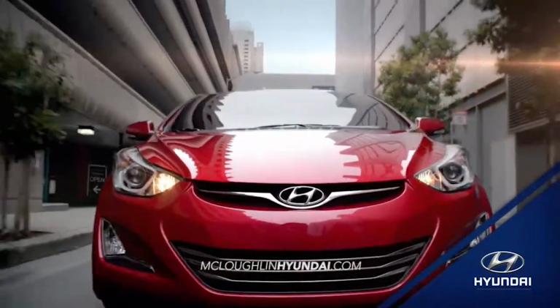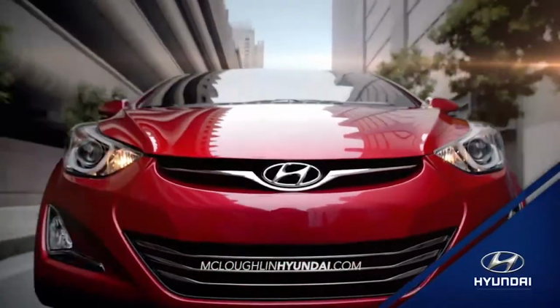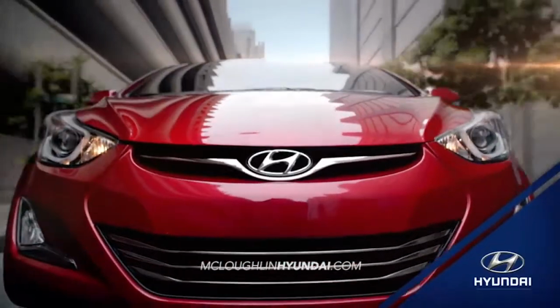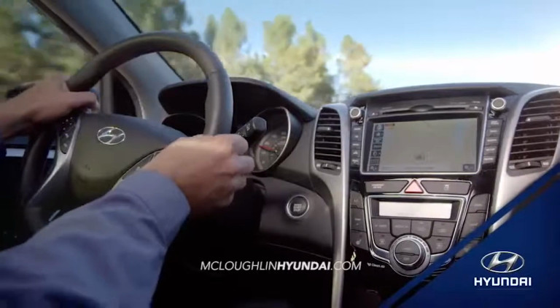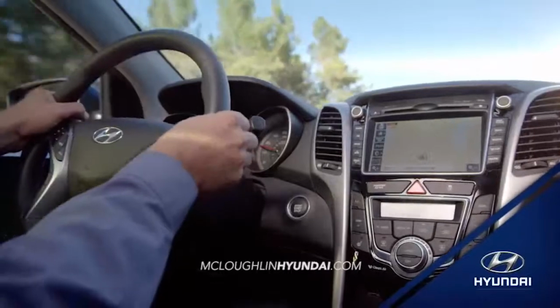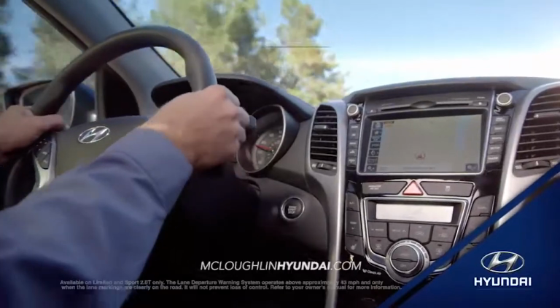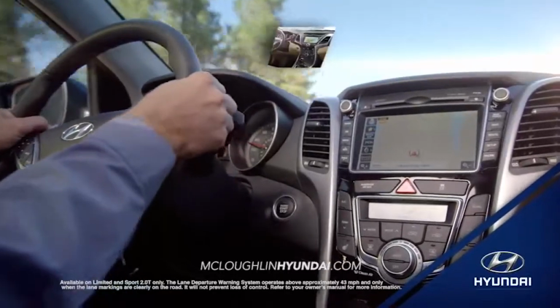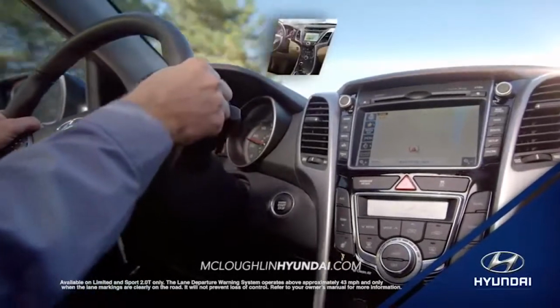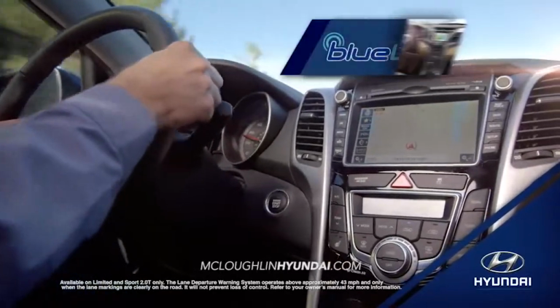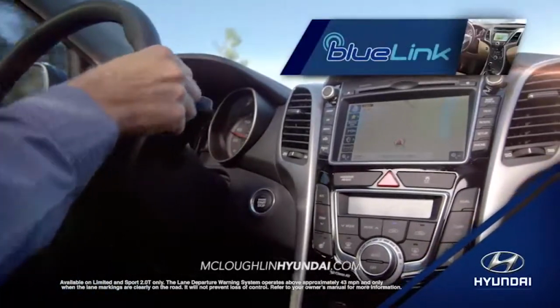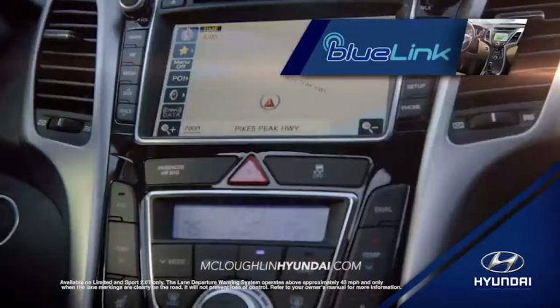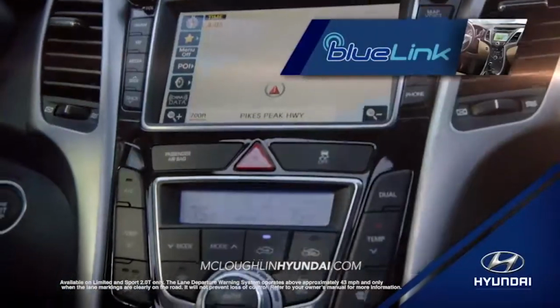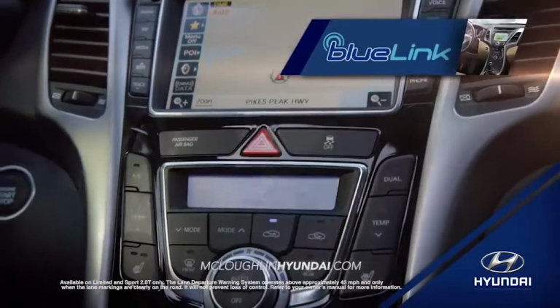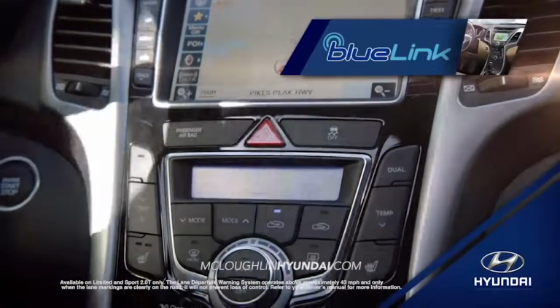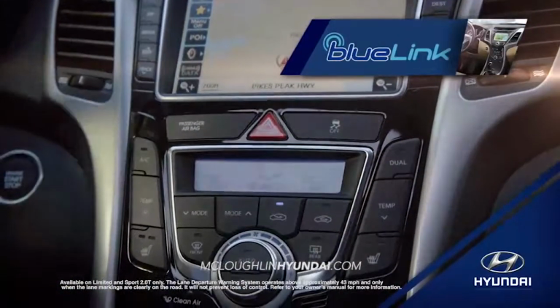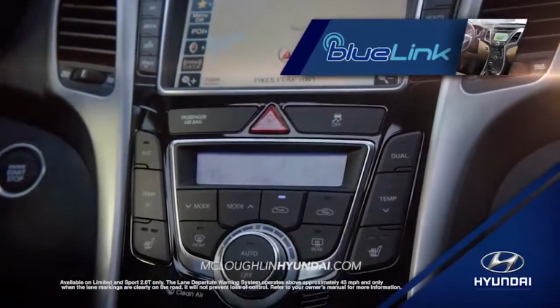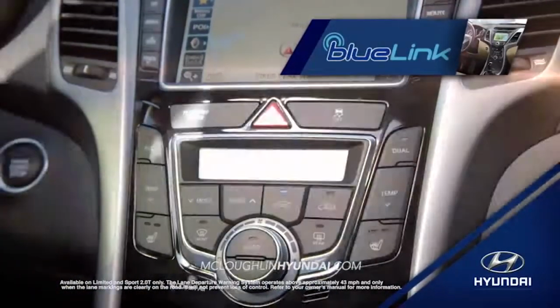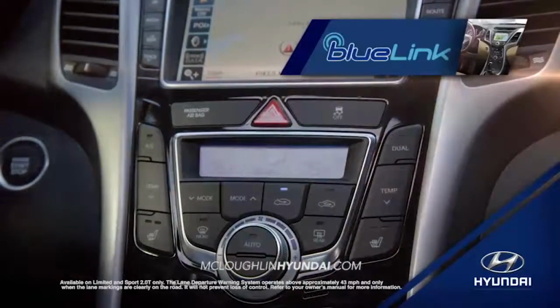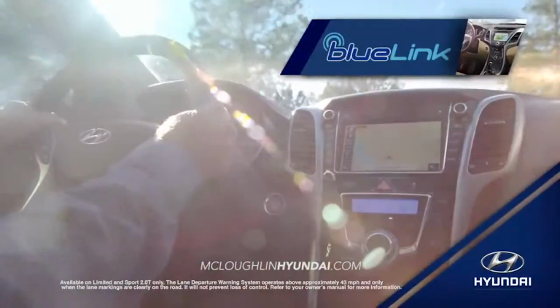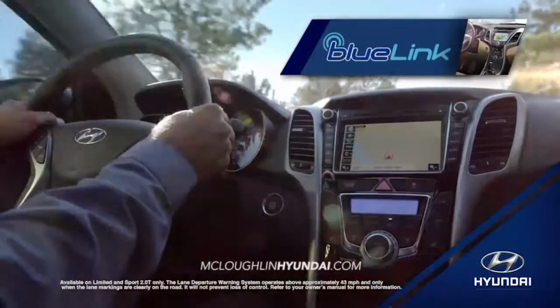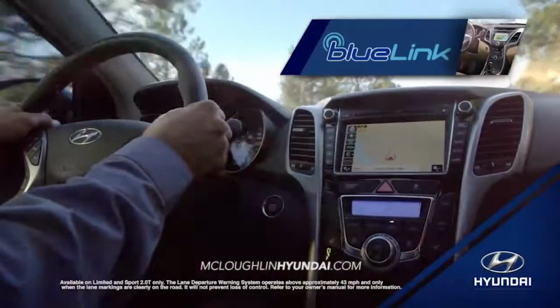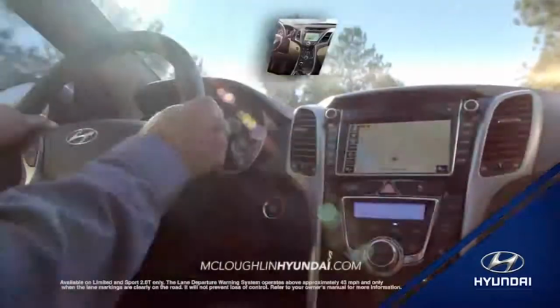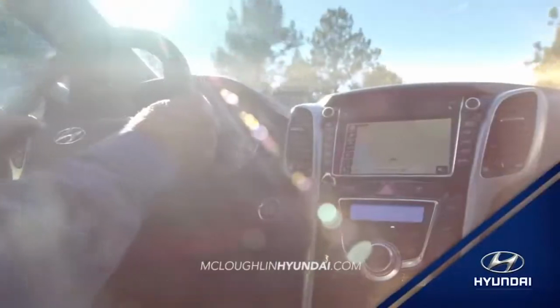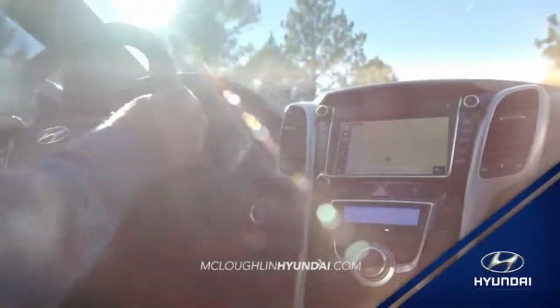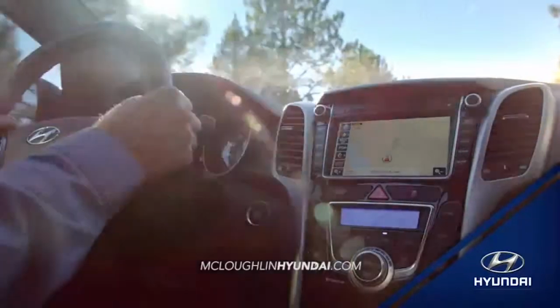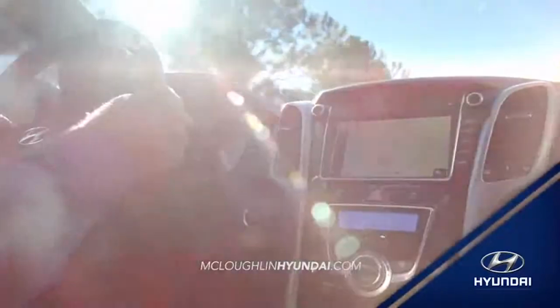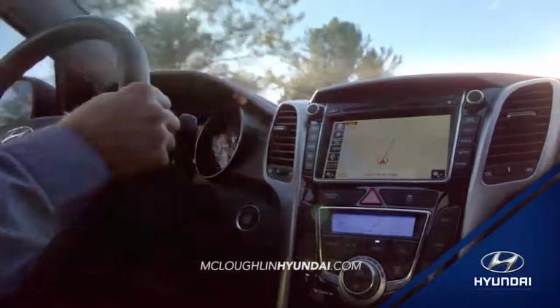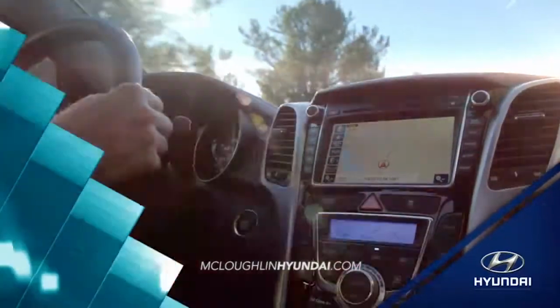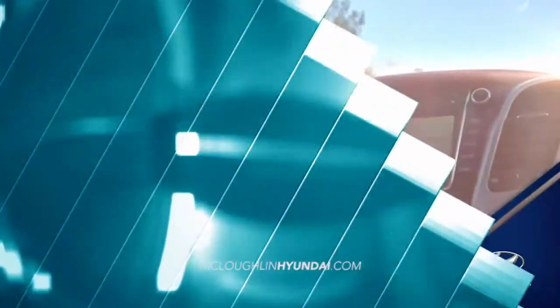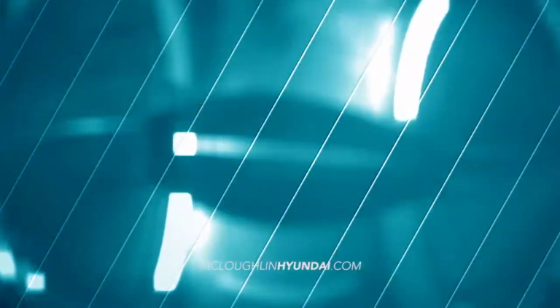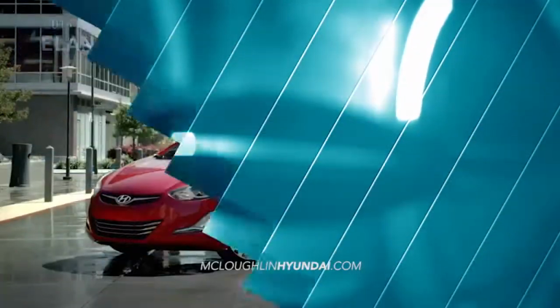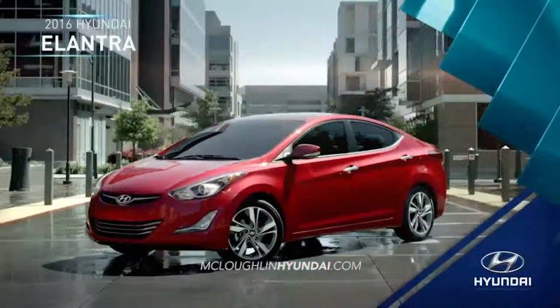The Elantra comes with Hyundai's Advanced Blue Link technology right at your fingertips, giving you even more control over your entire driving experience.